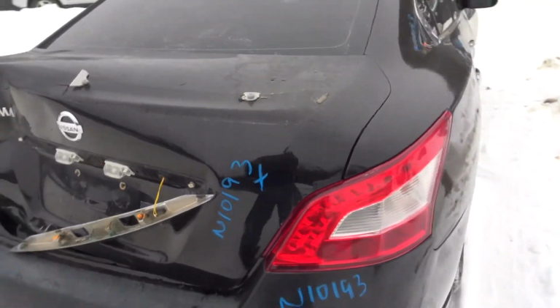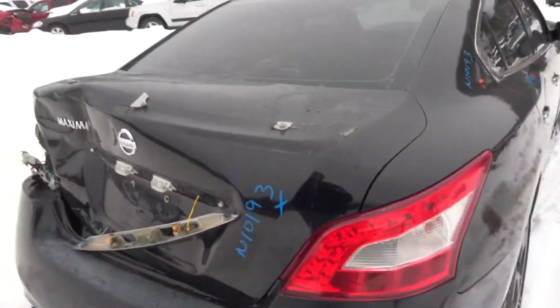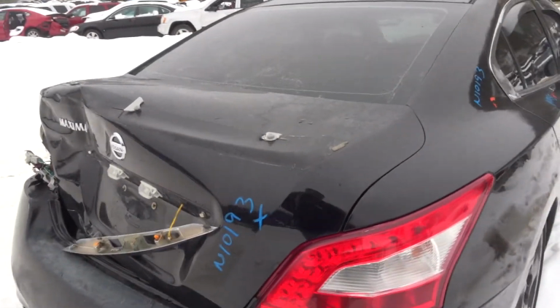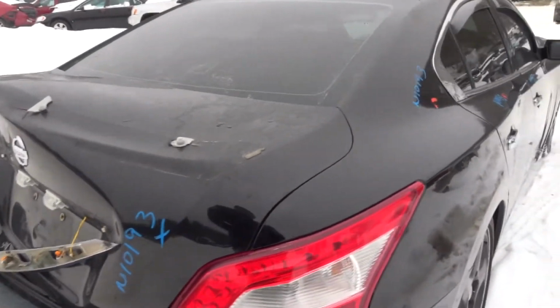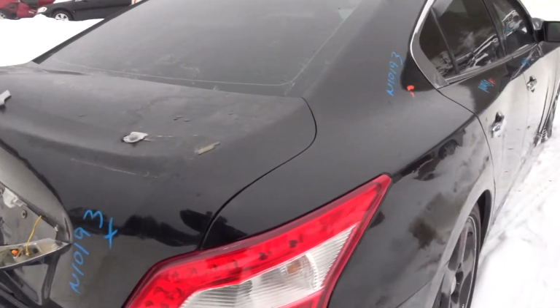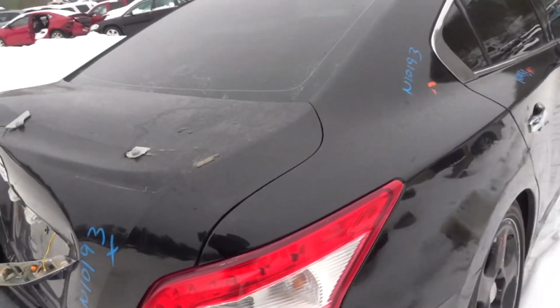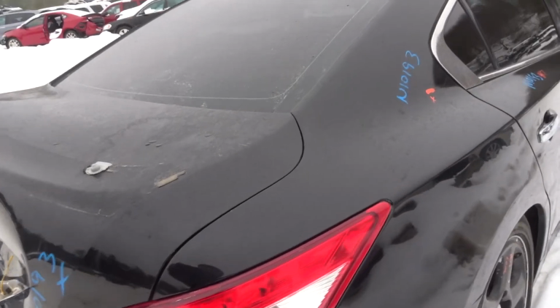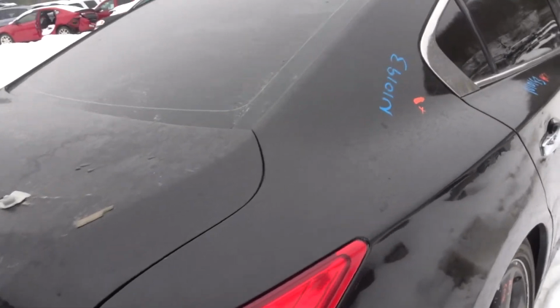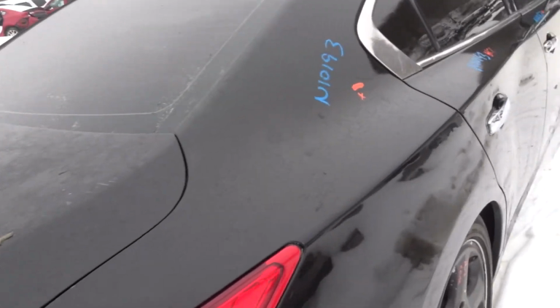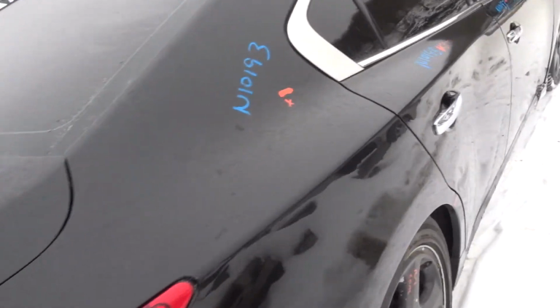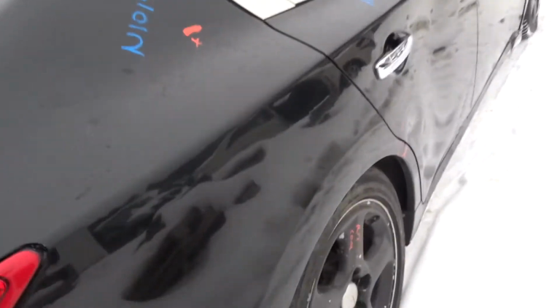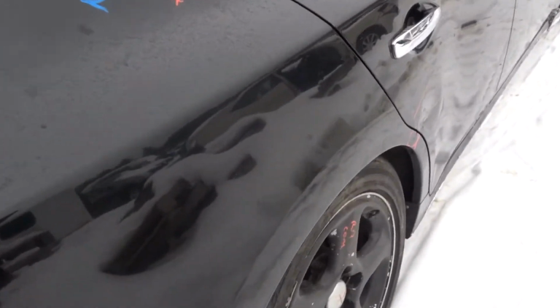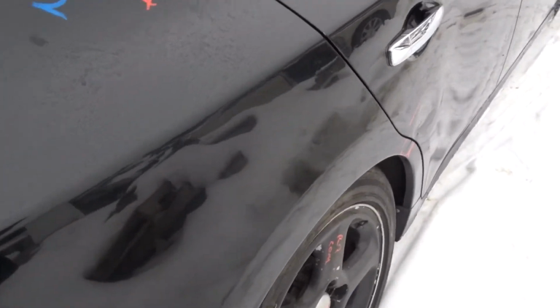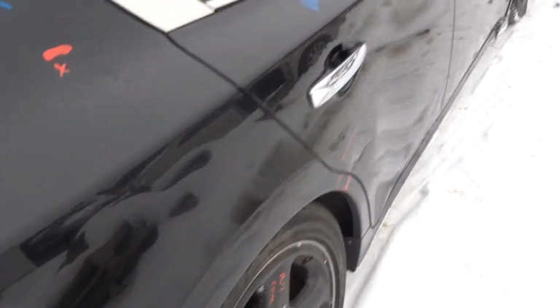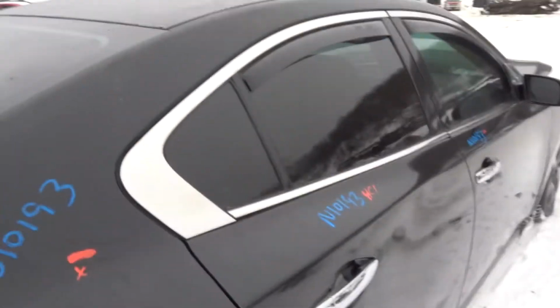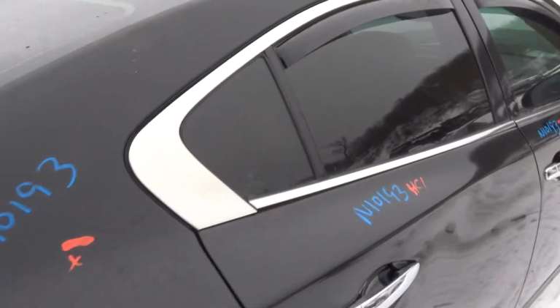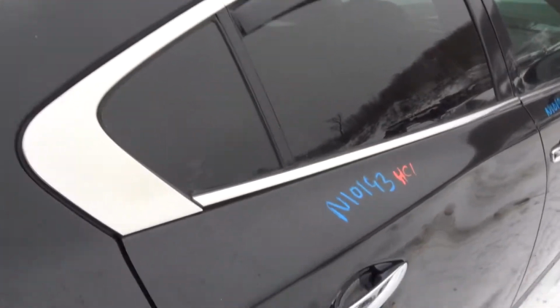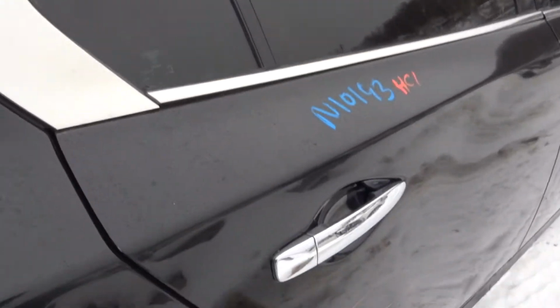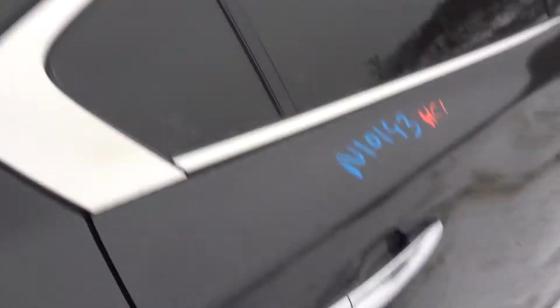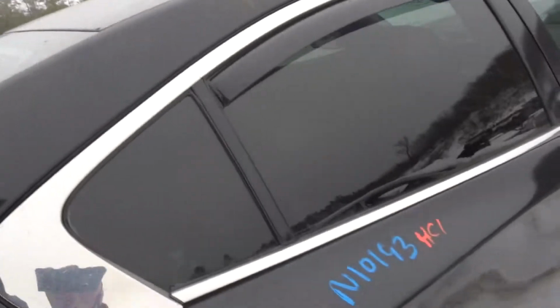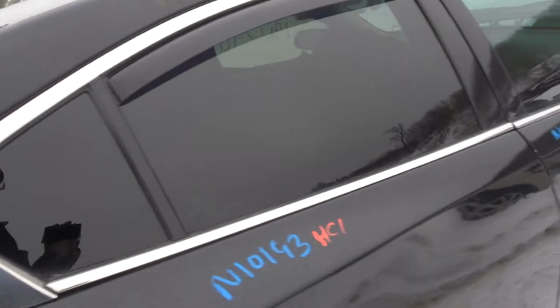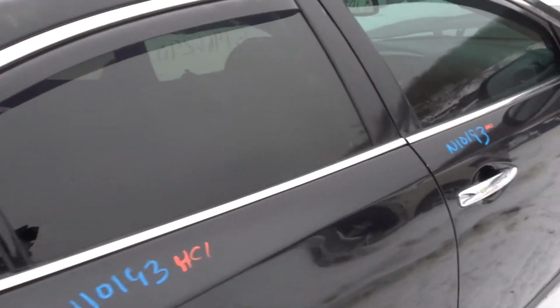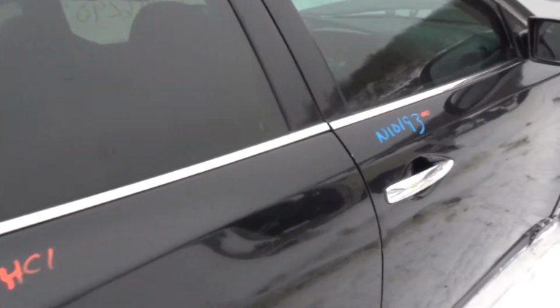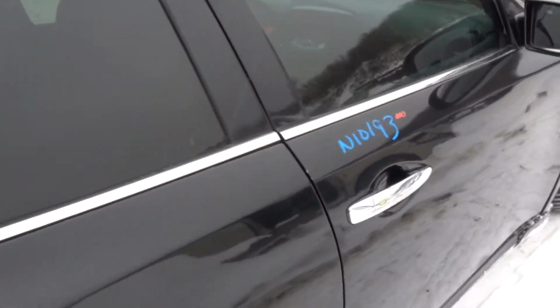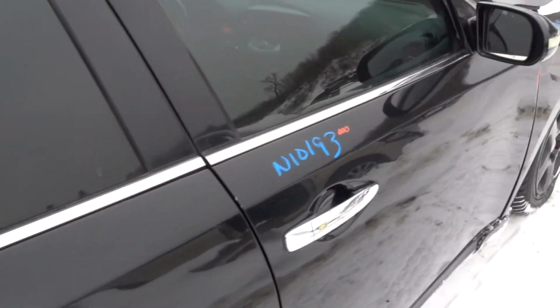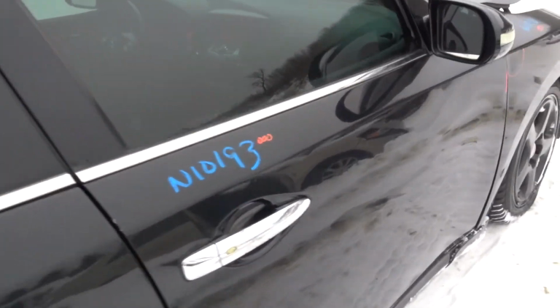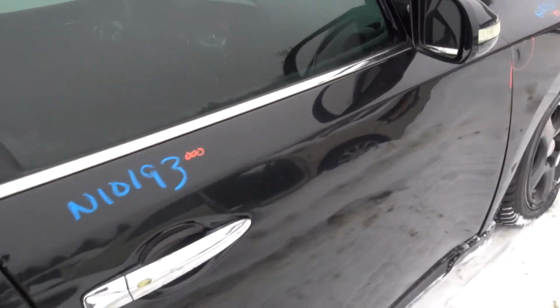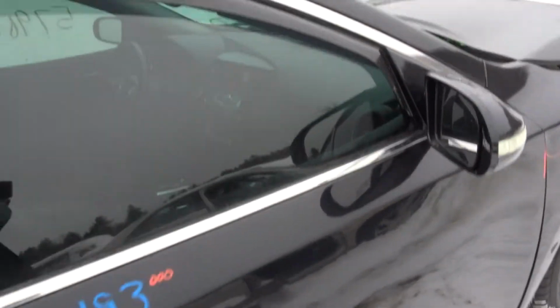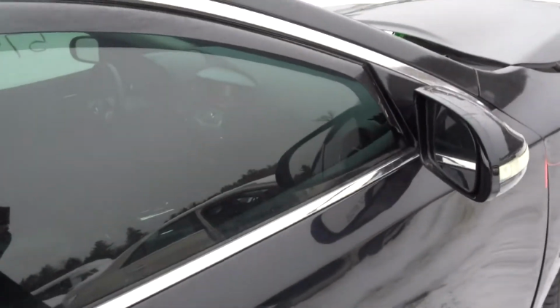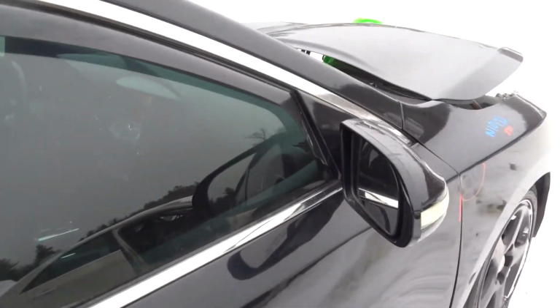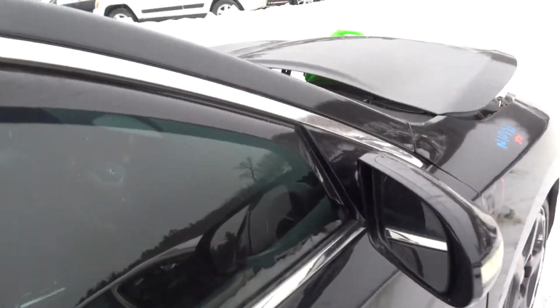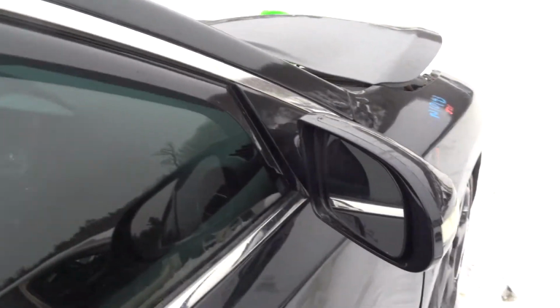Got a right rear quarter lamp, got a right rear quarter, got a right rear suspension, got a right rear door with a small ping, got a right front door clean, got a pair of rocker moldings right and left.